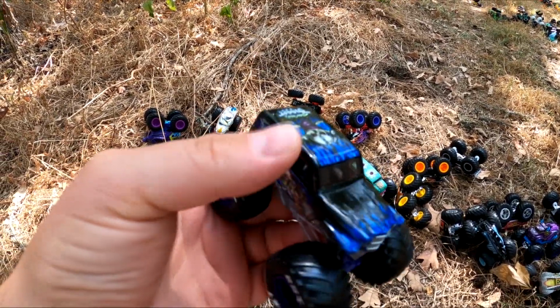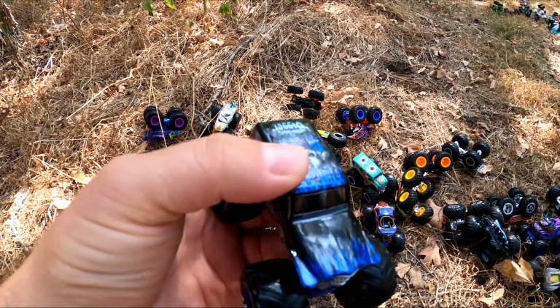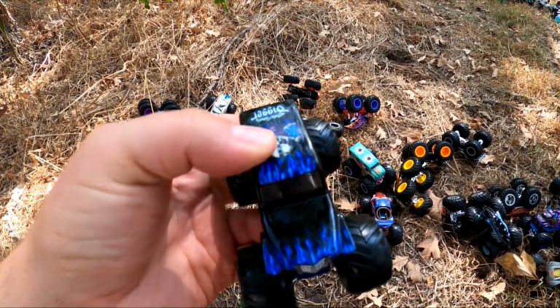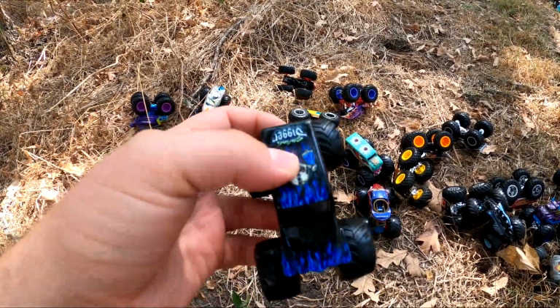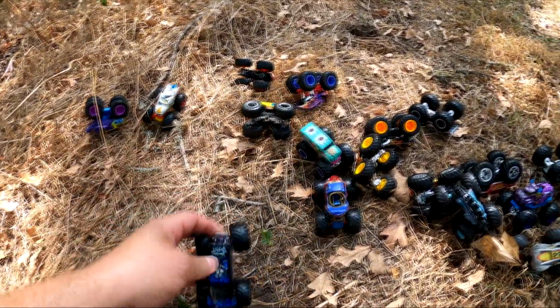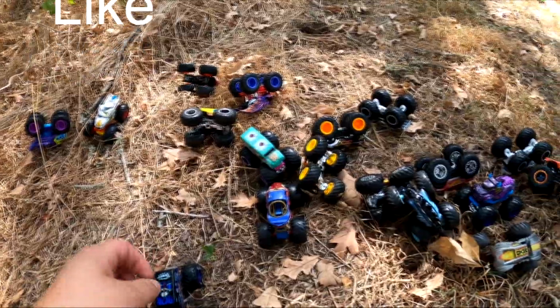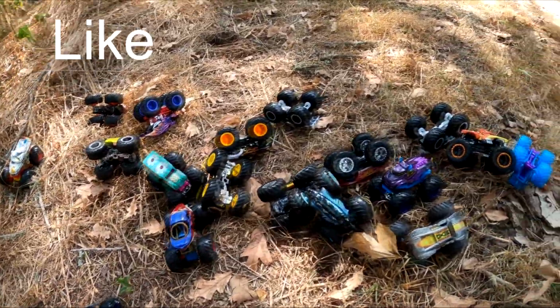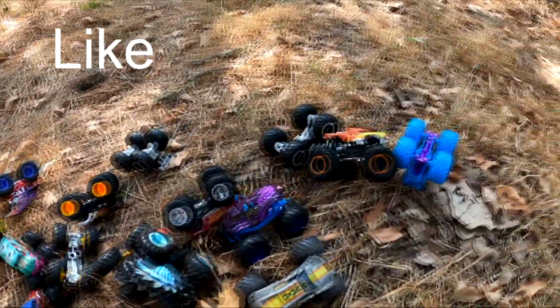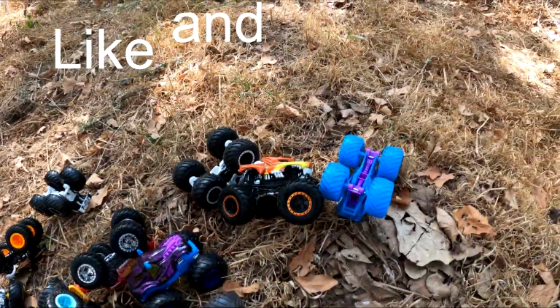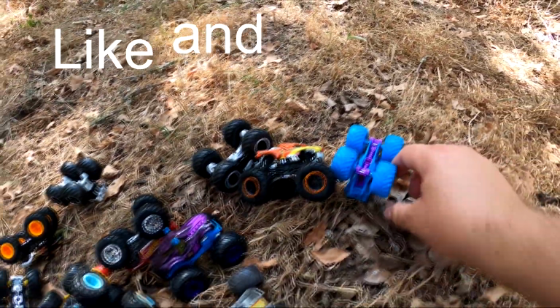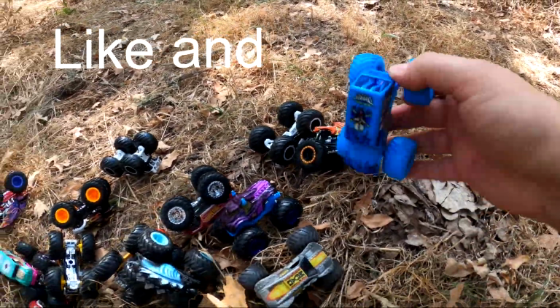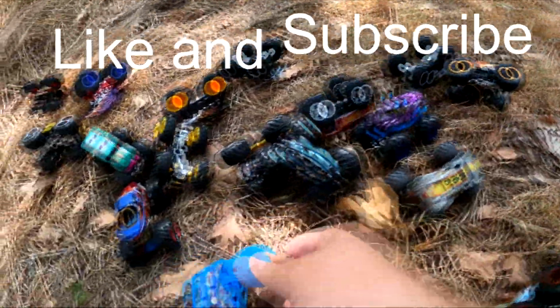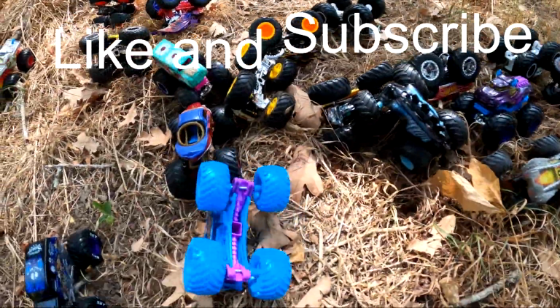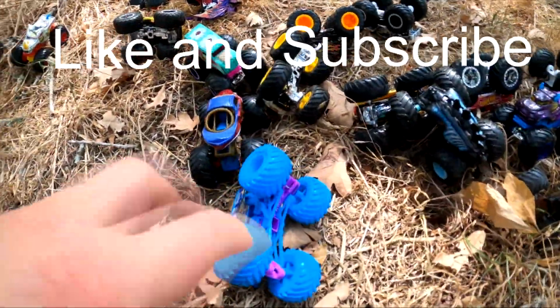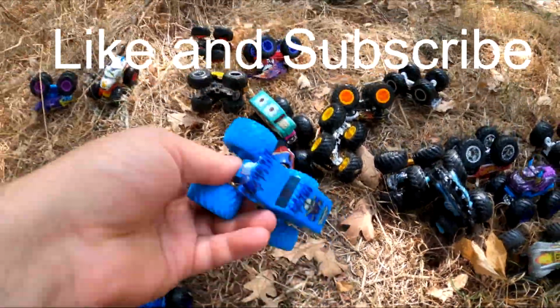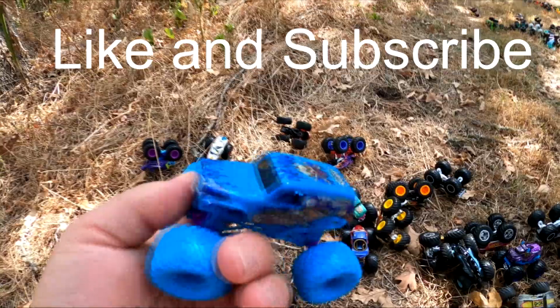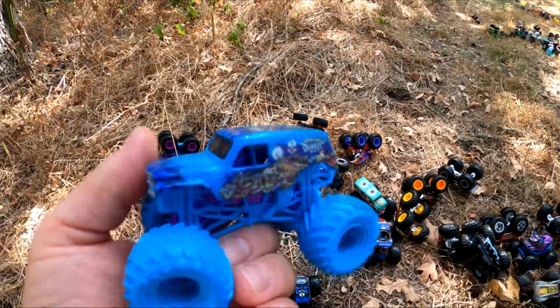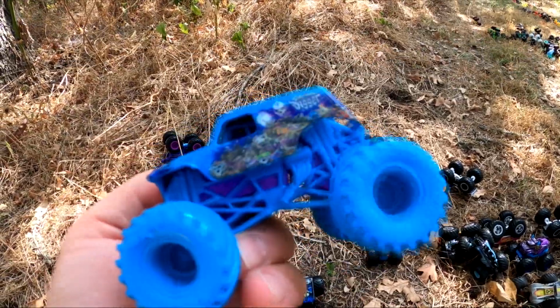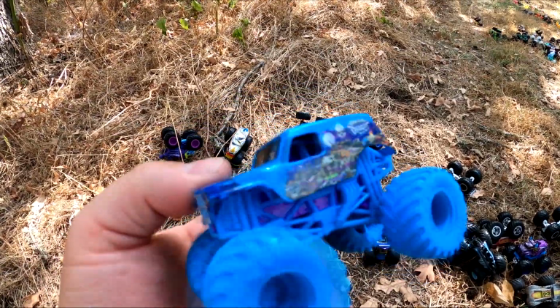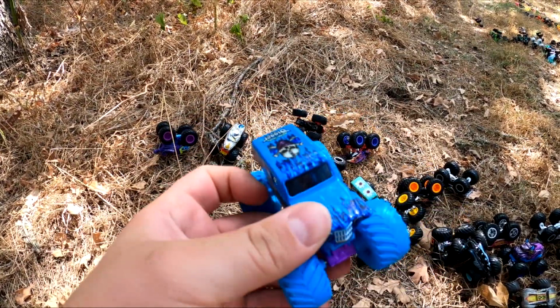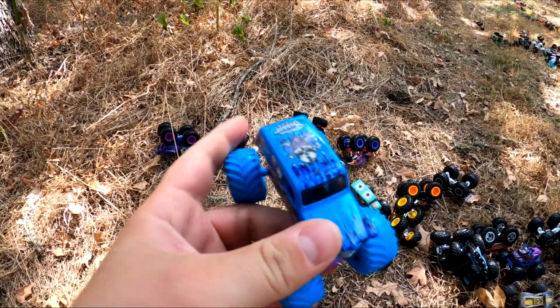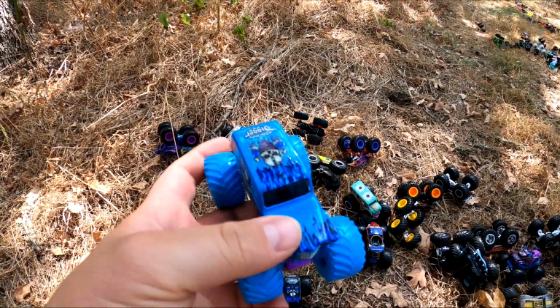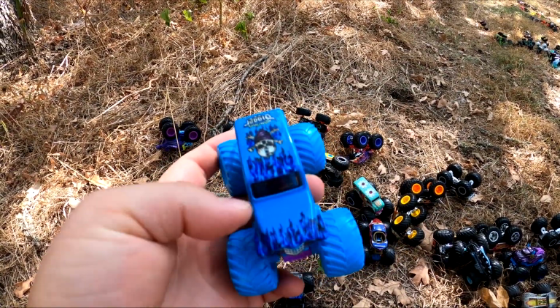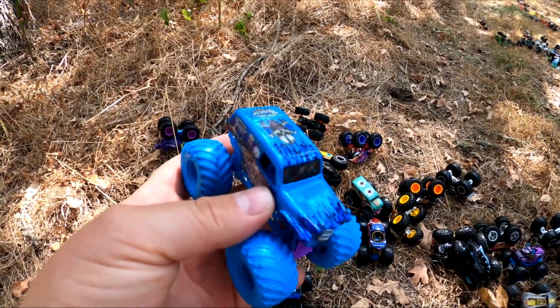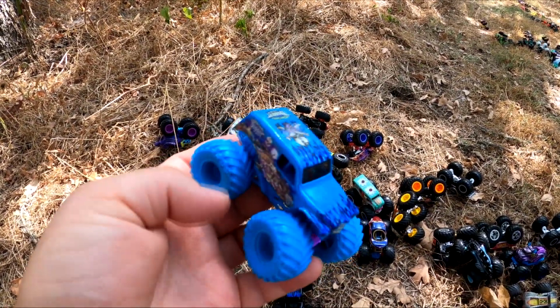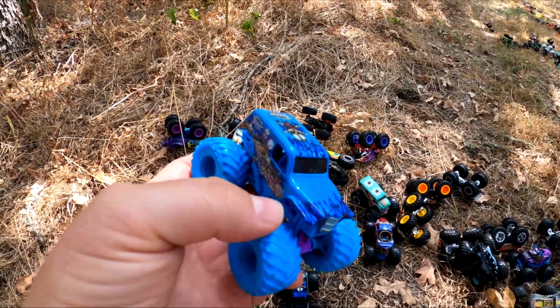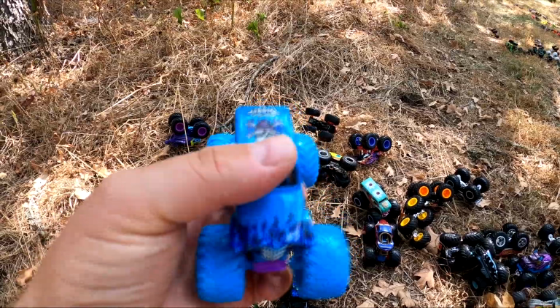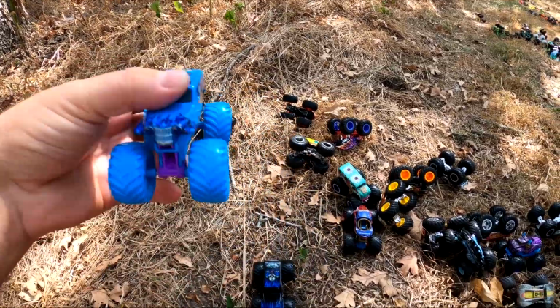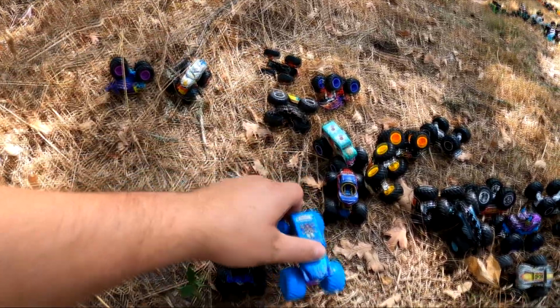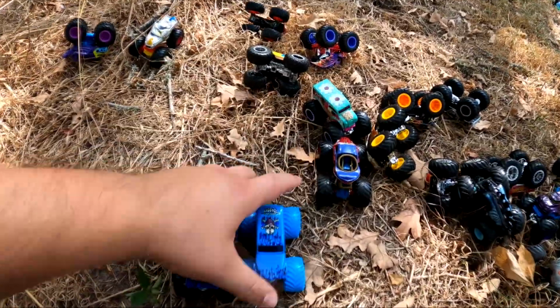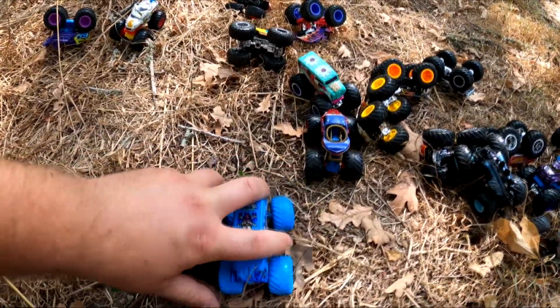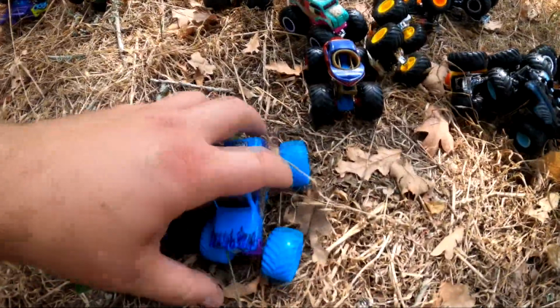It's got cool blue flames on the hood. But look at this over here — it's another Son of a Digger. It's got a white blue body, blue wheels, and it still has blue flames. That's pretty cool.